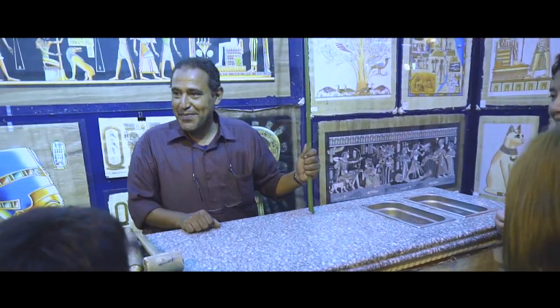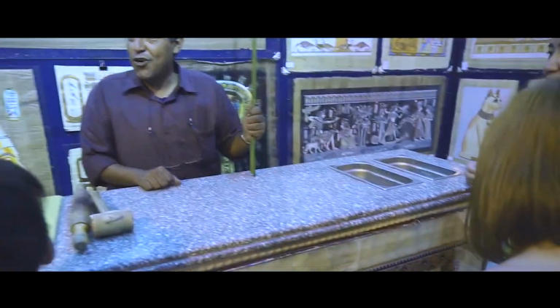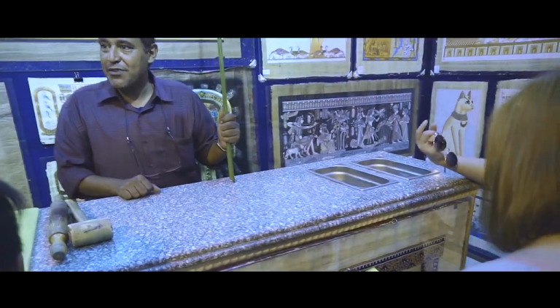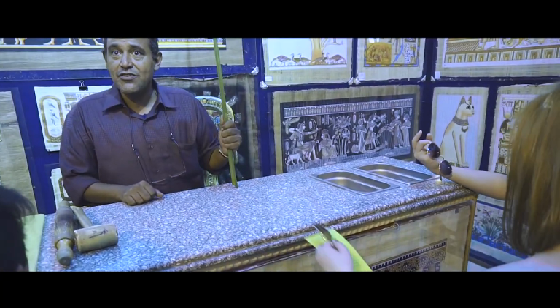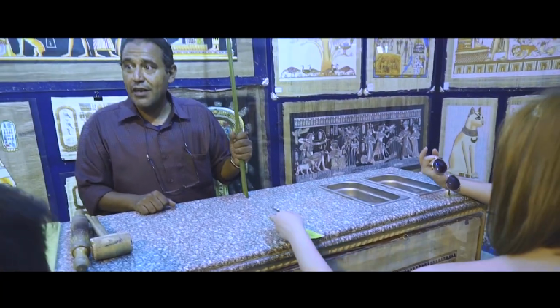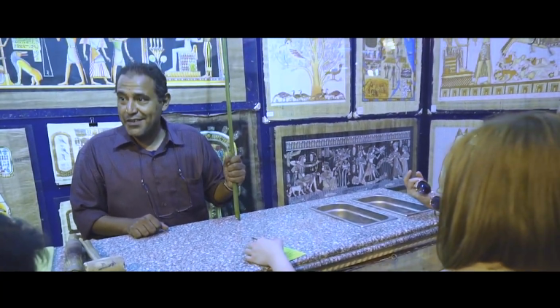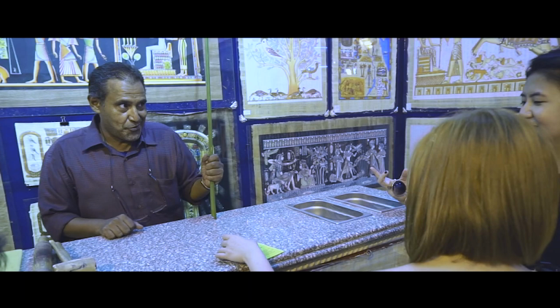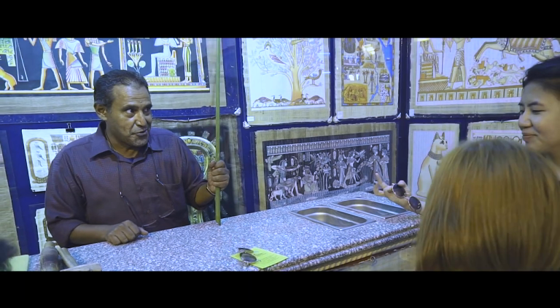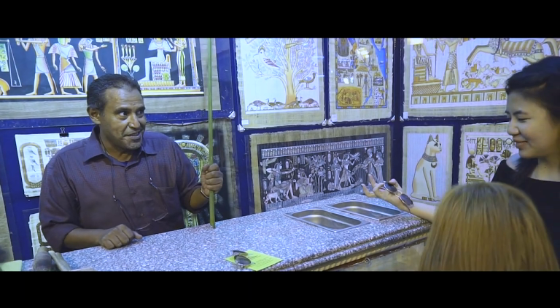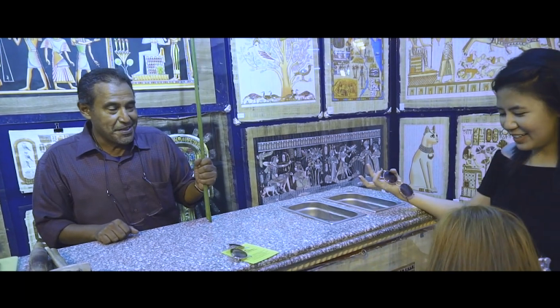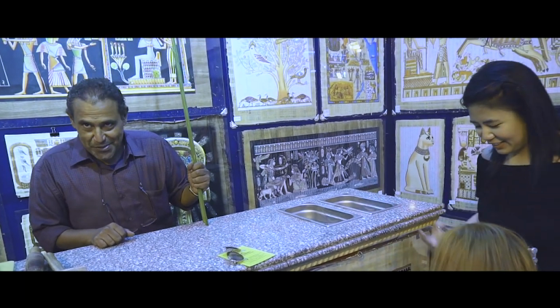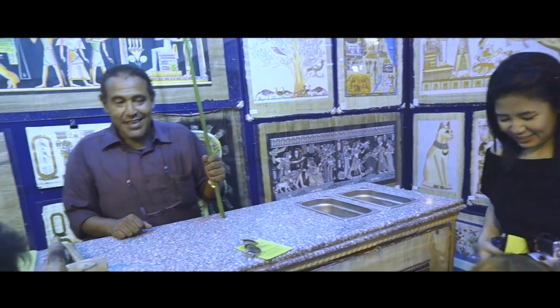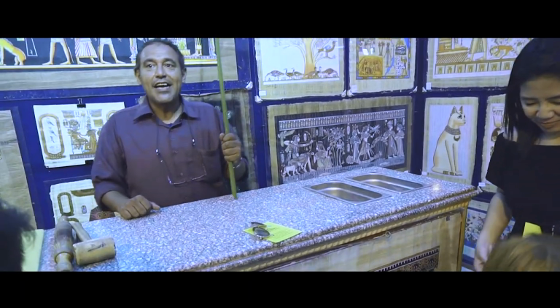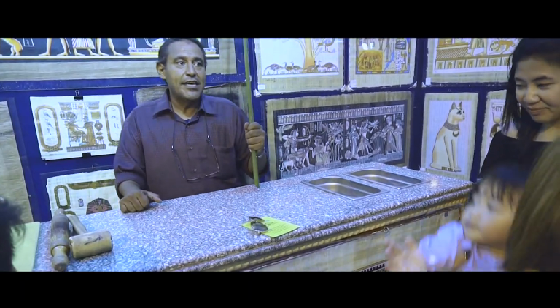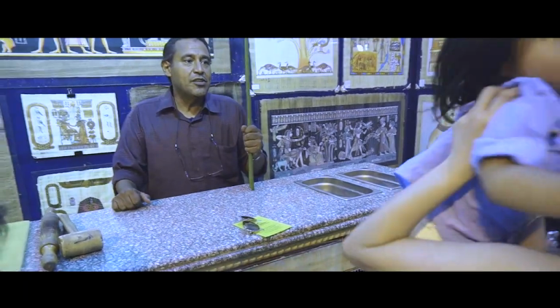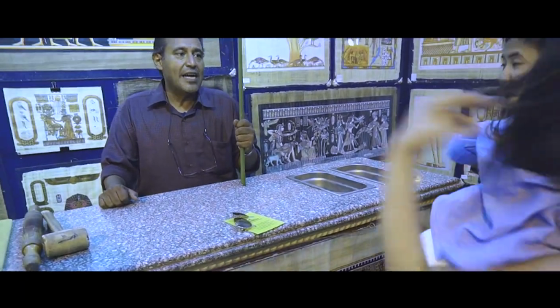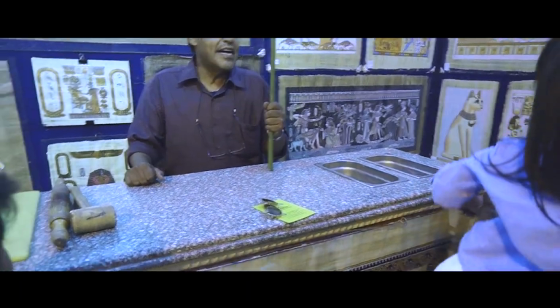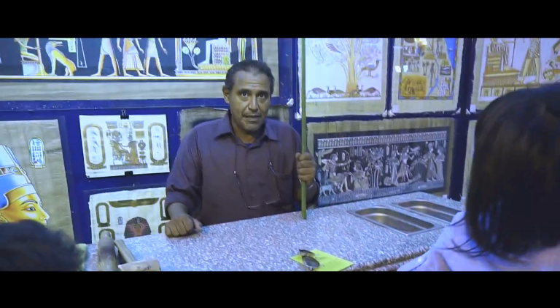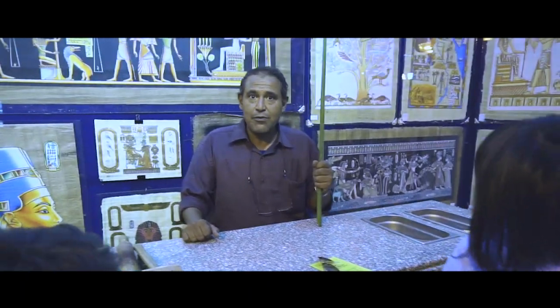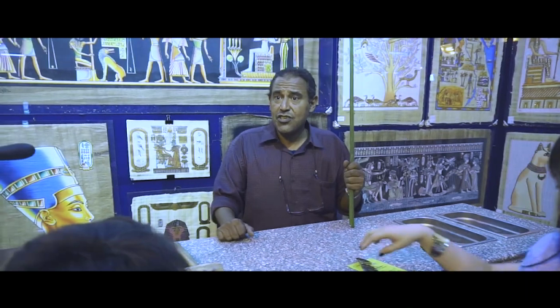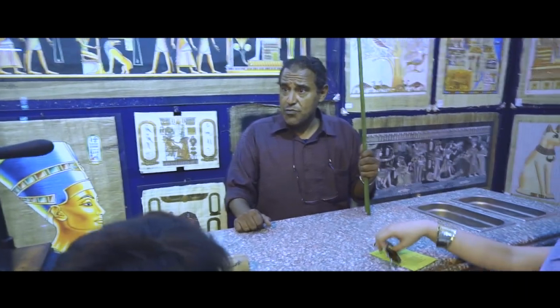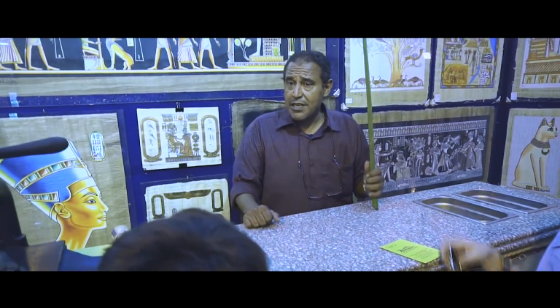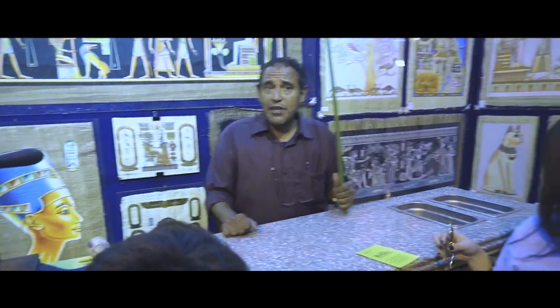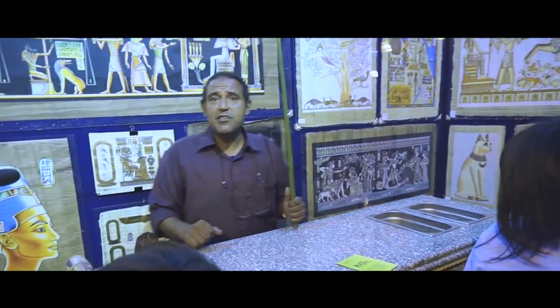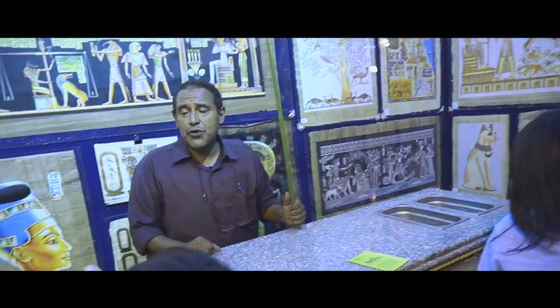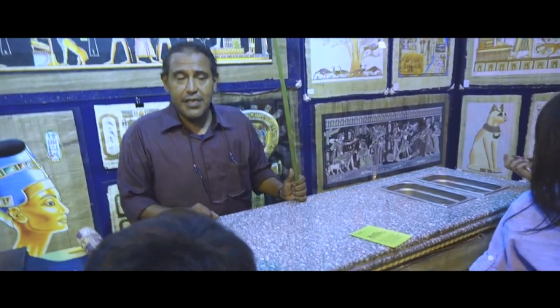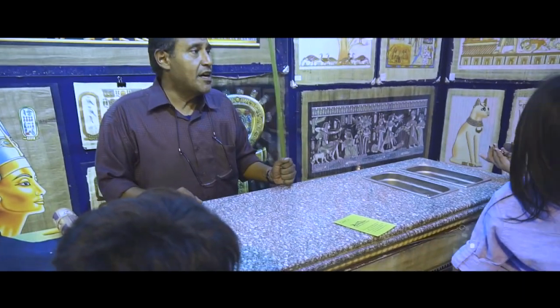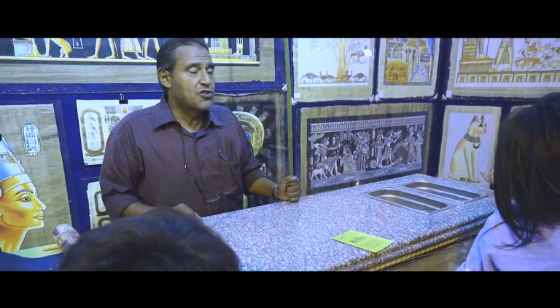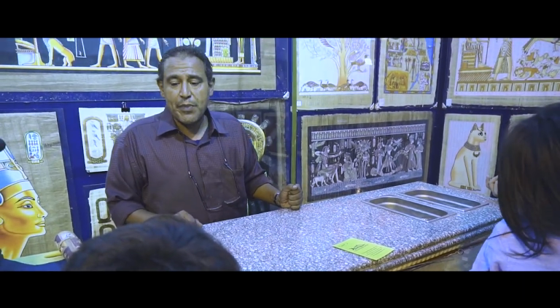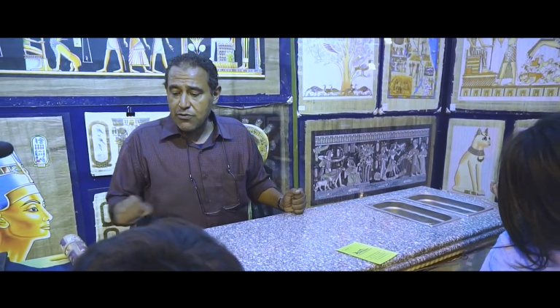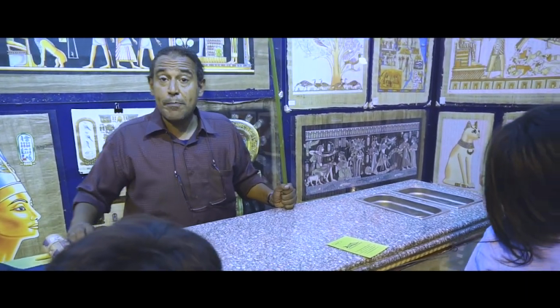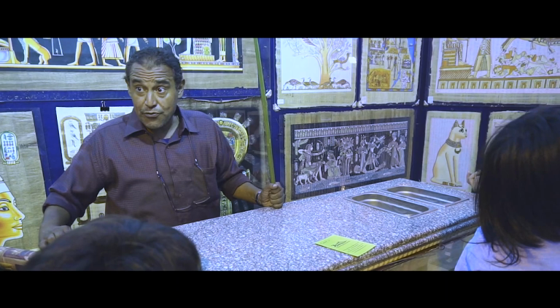I hope you're having a good day so far. Today we're going to have an idea about how the ancient Egyptians made the first paper in humankind, which is called papyrus.